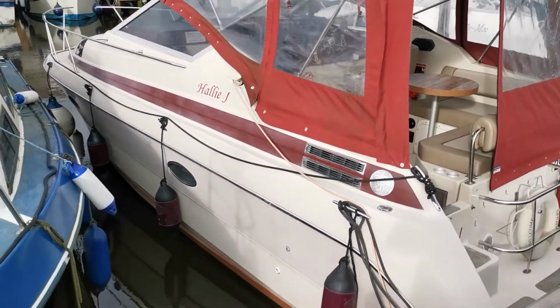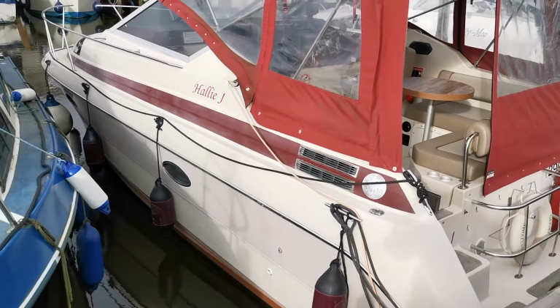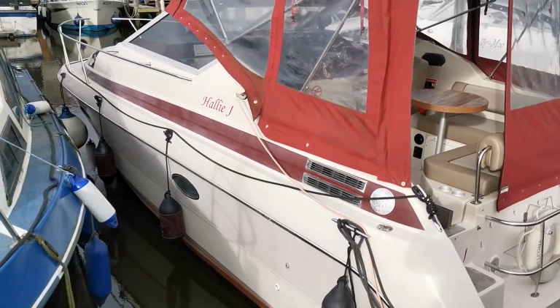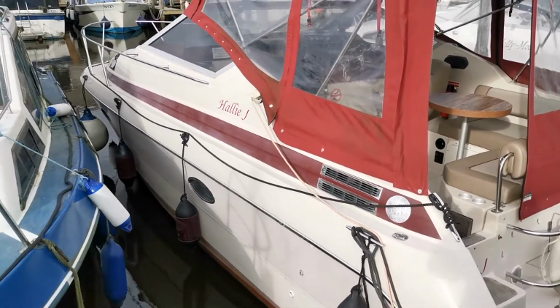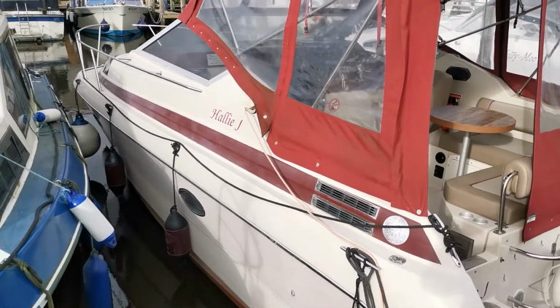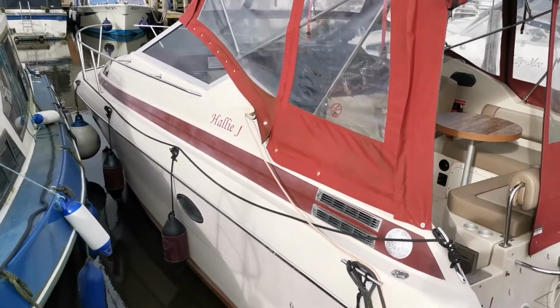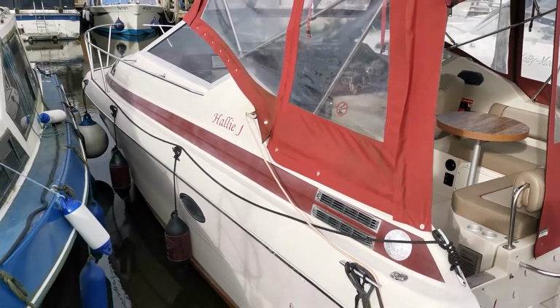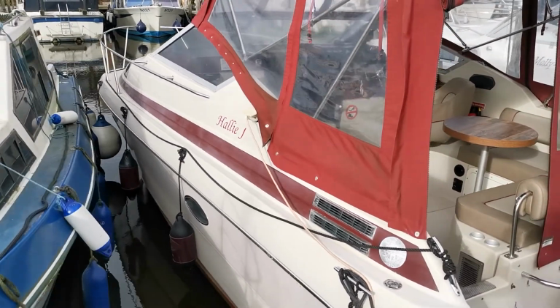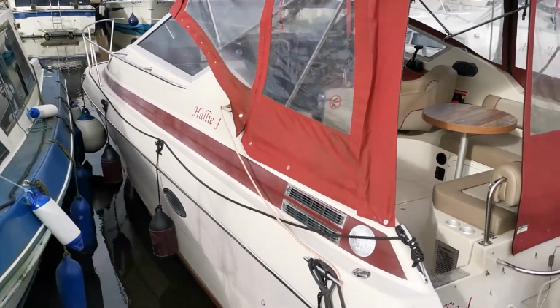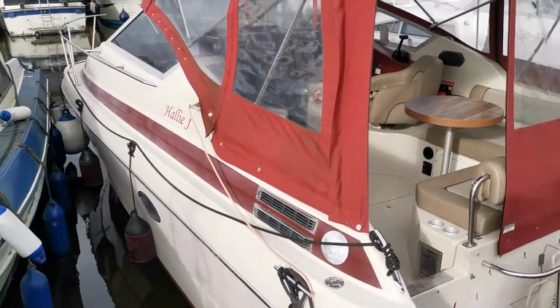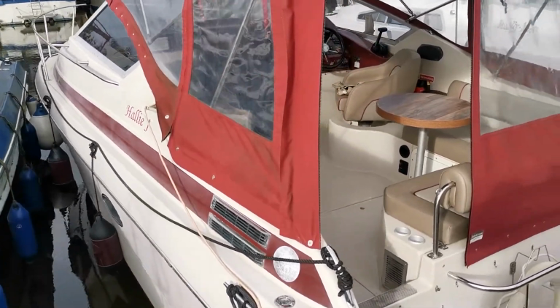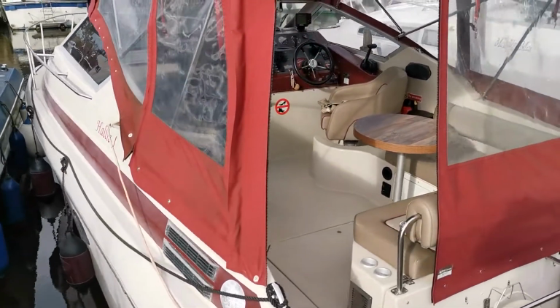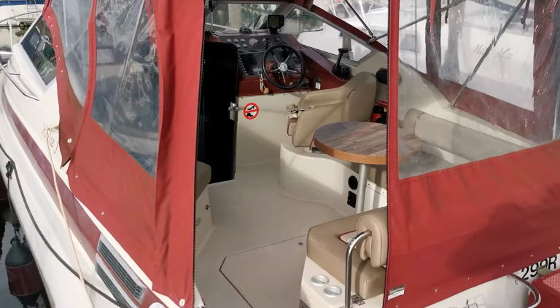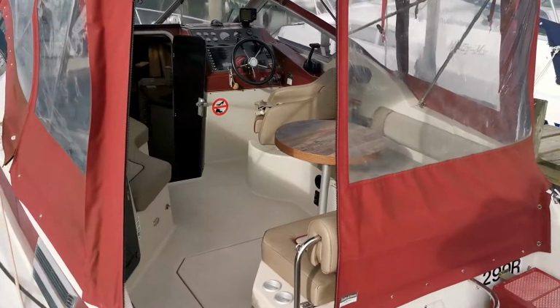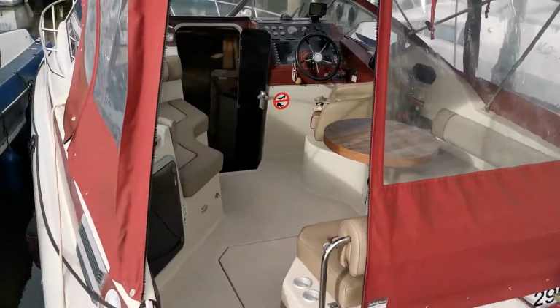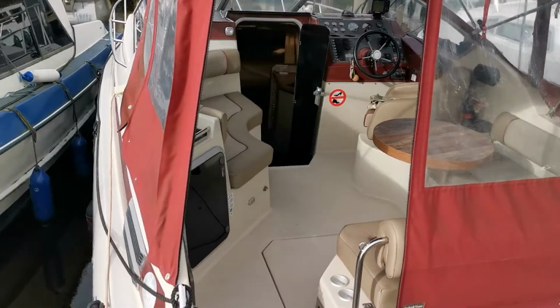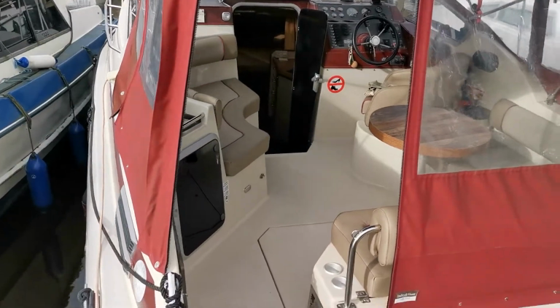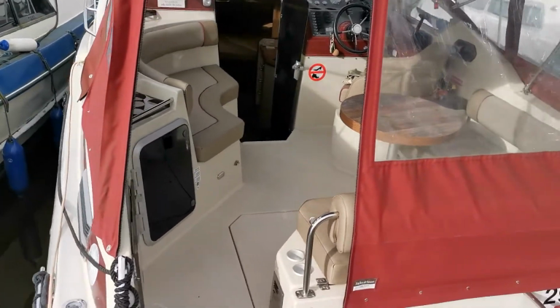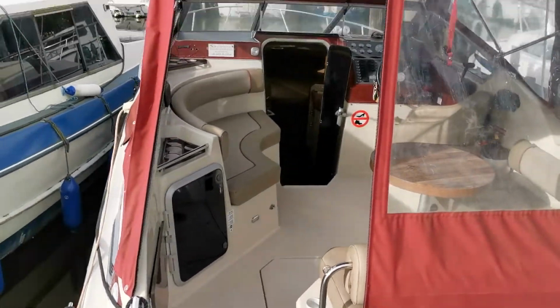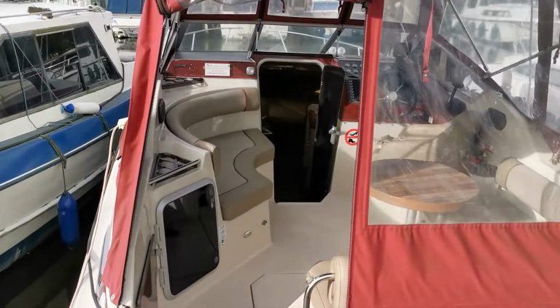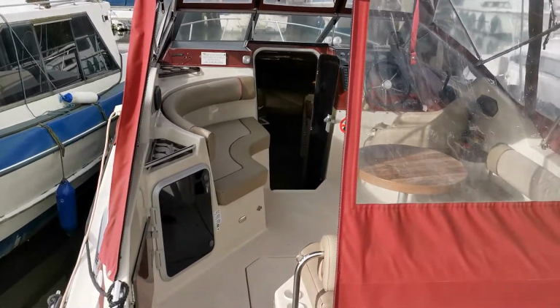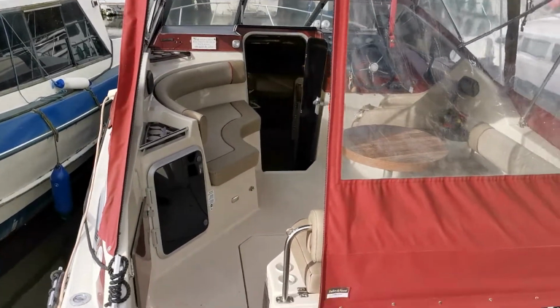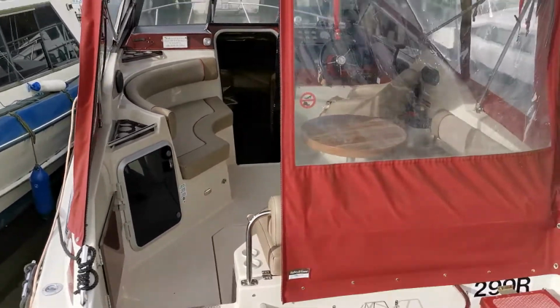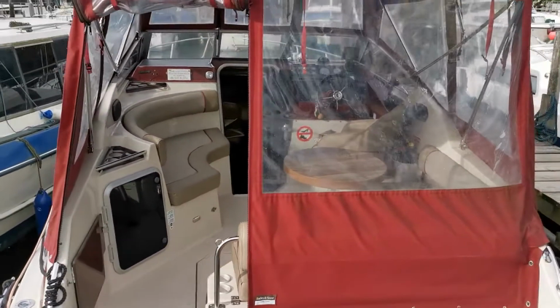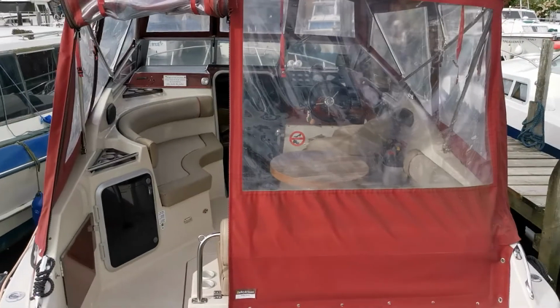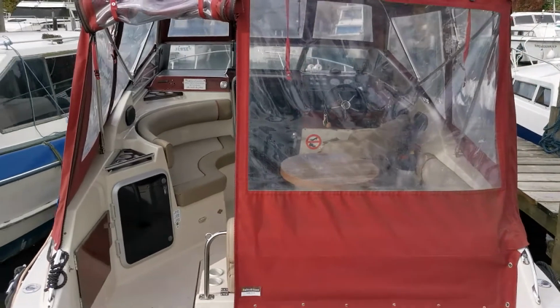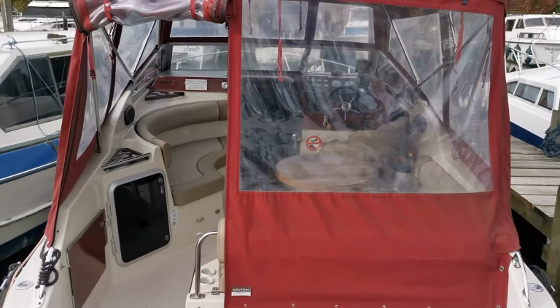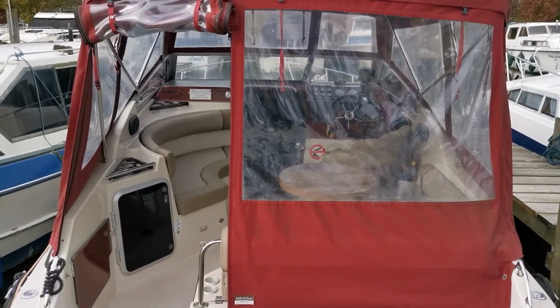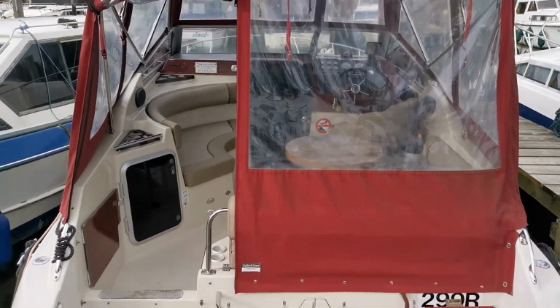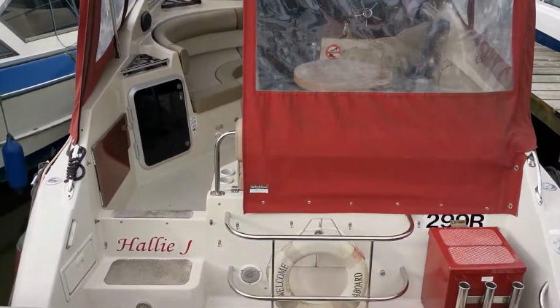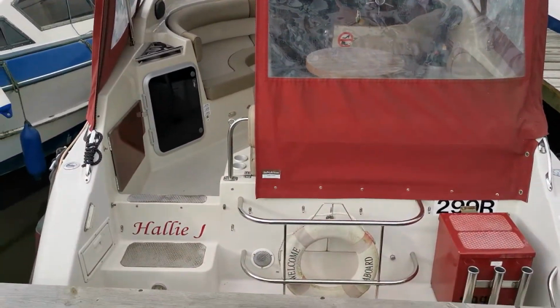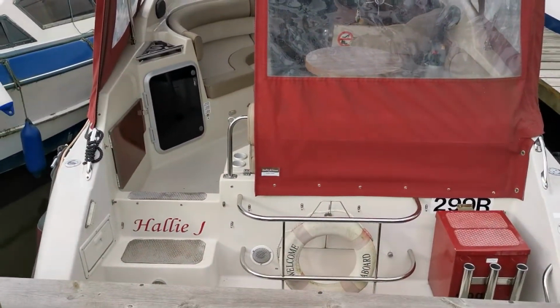She has had a lot of money spent on her and has been extremely well cared for. If you want to see more photographs of this boat, 360 degree images and an internal video, please give us a call at BoatshedNorfolk.com. Thank you for watching.